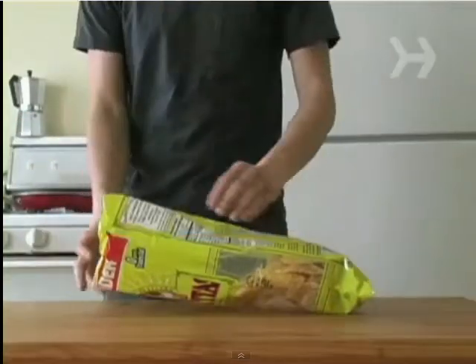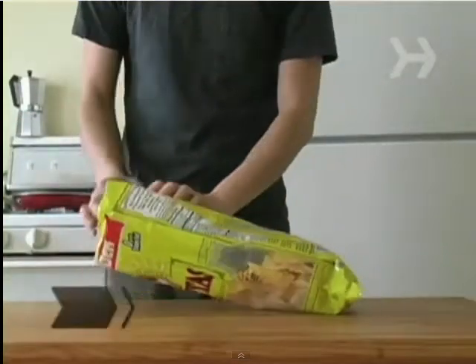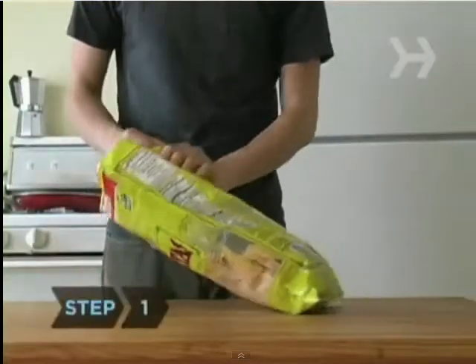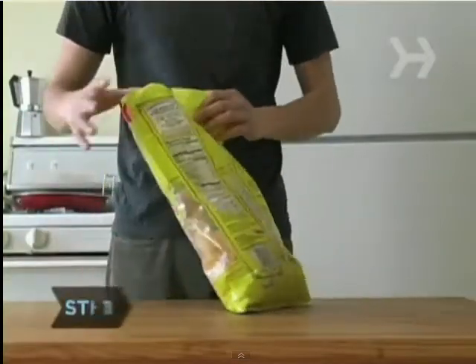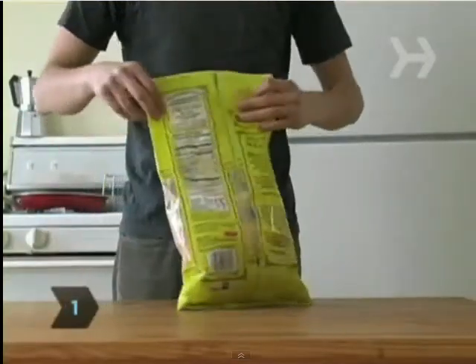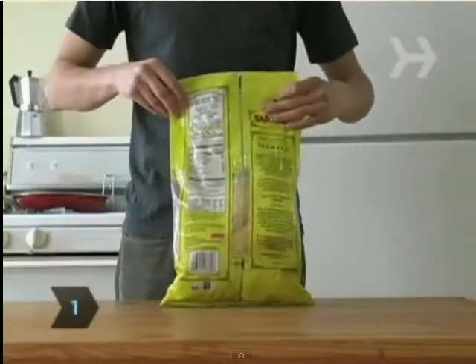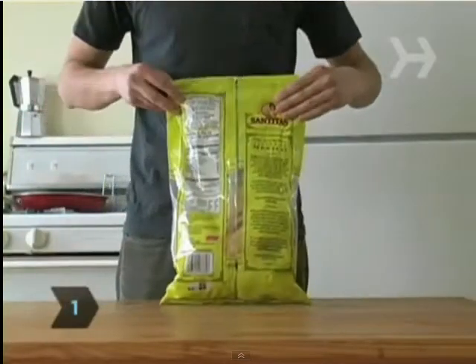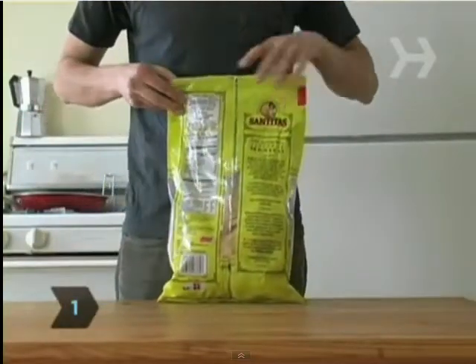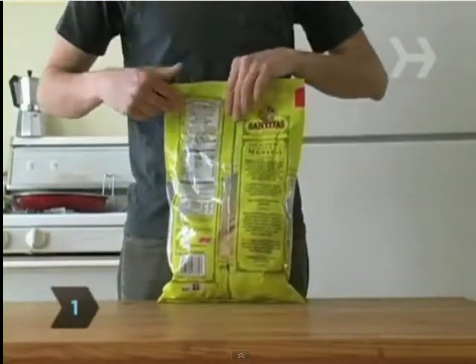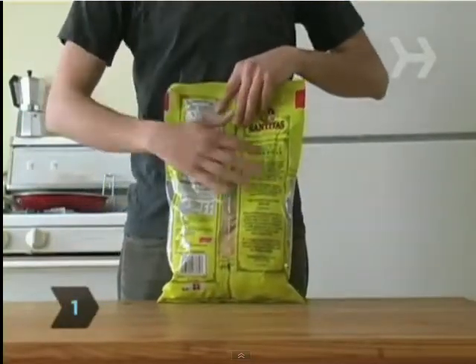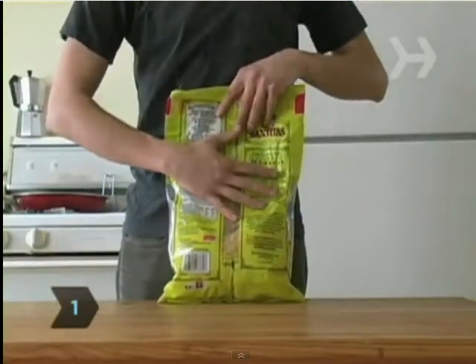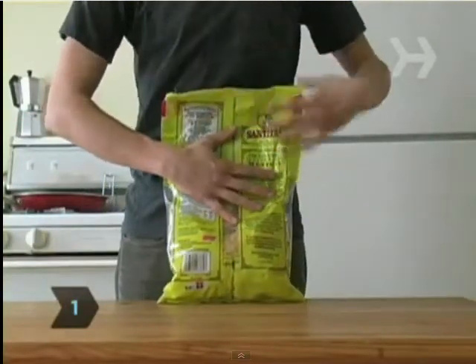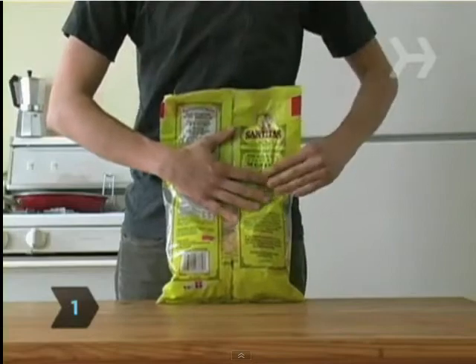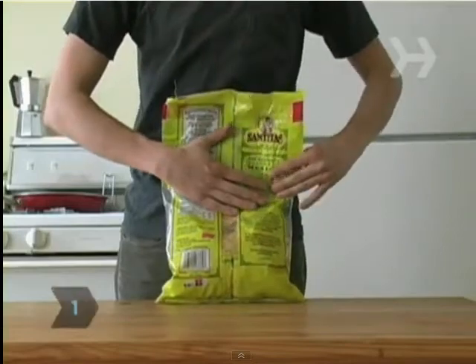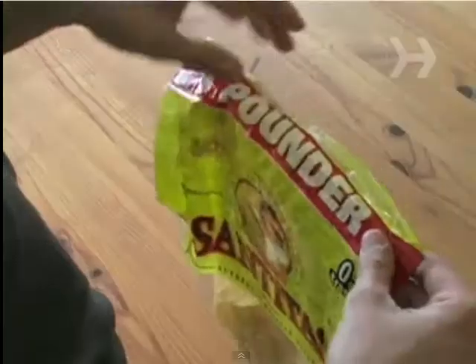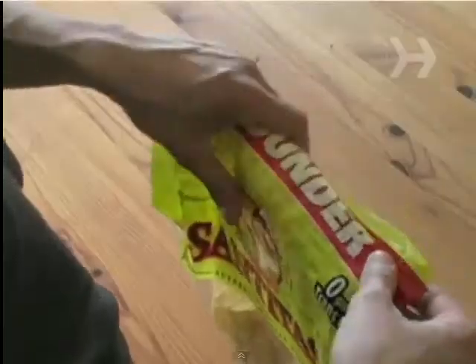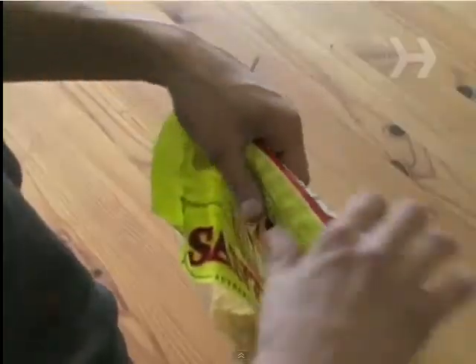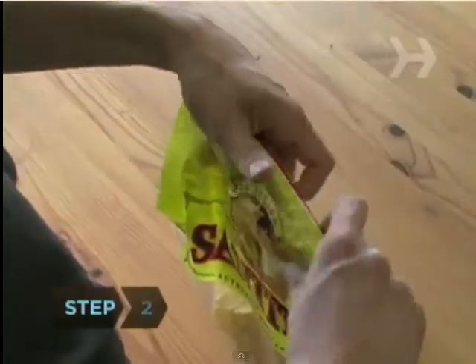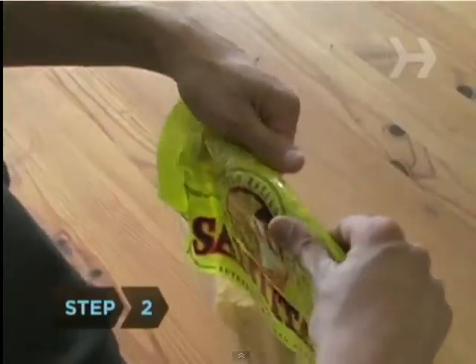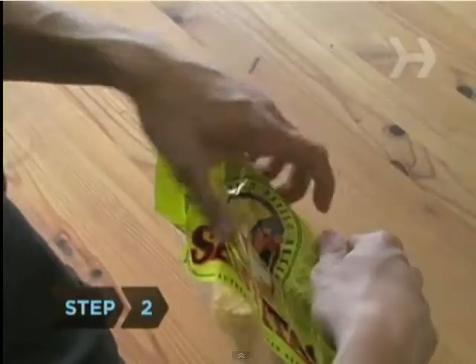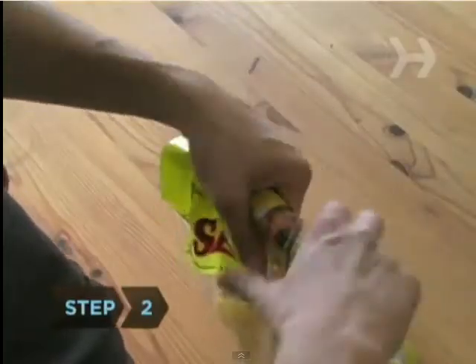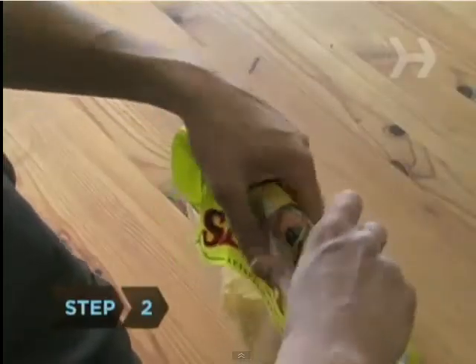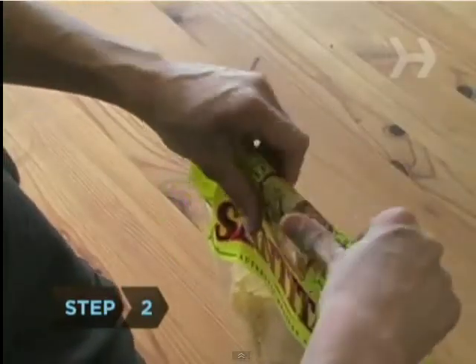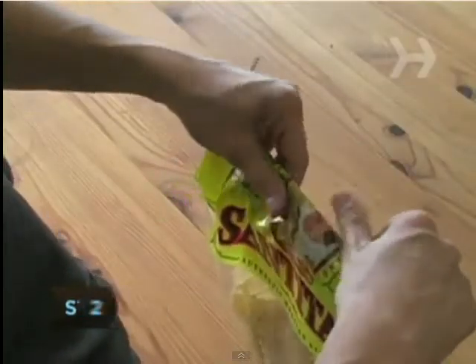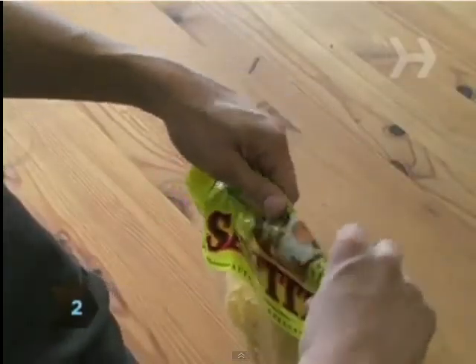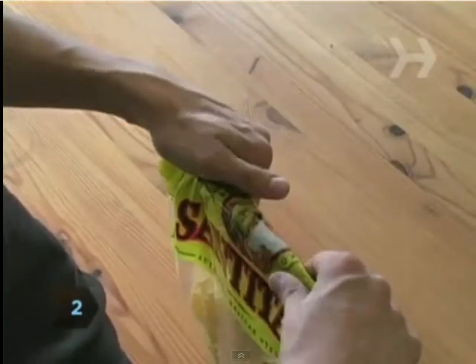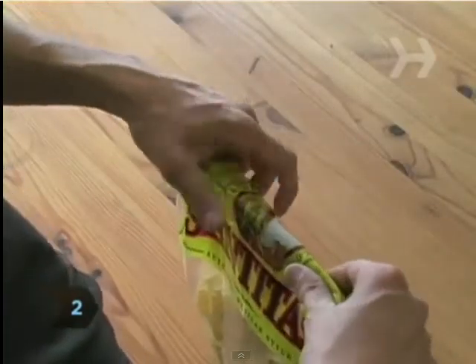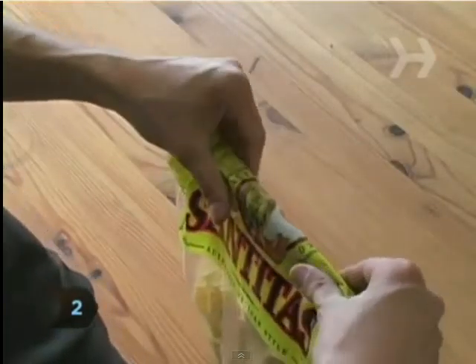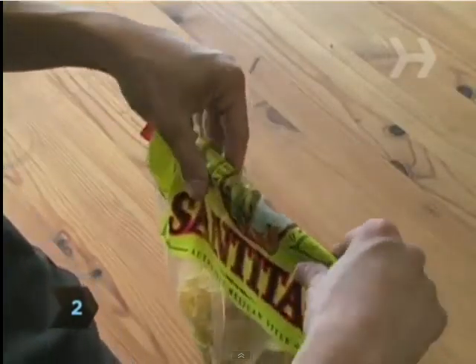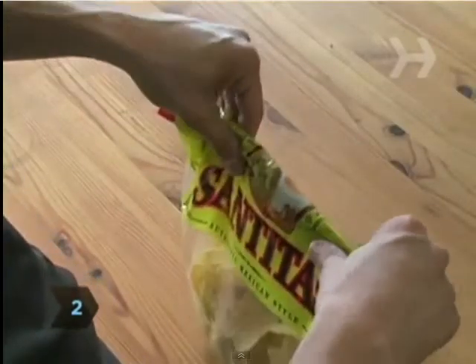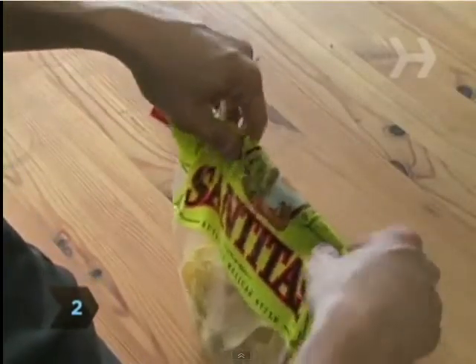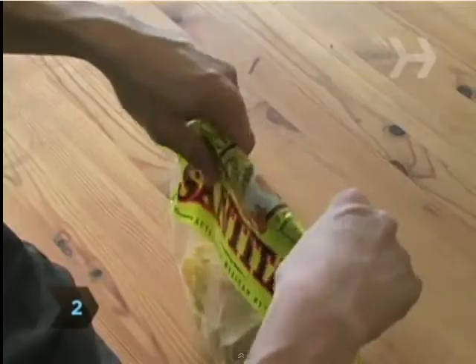Step 1: Squeeze the air out of the bag by flattening it. Step 2: Roll the top of the bag all the way down to just above the chips.